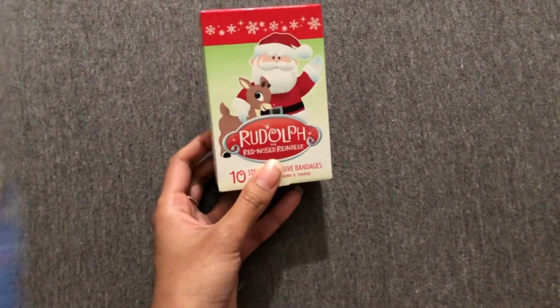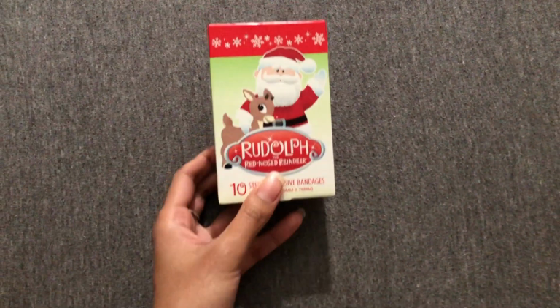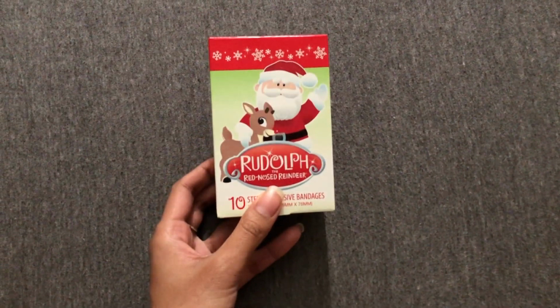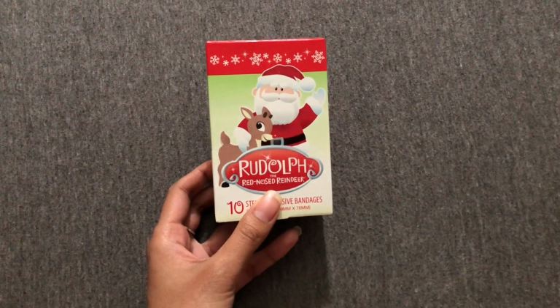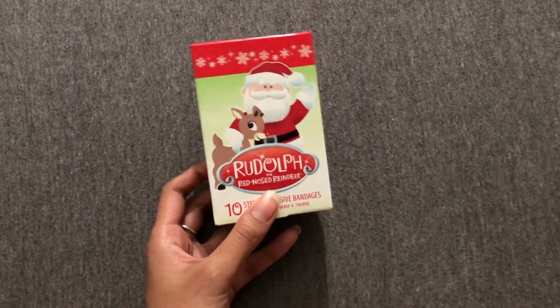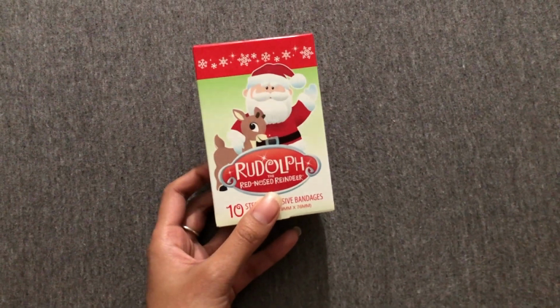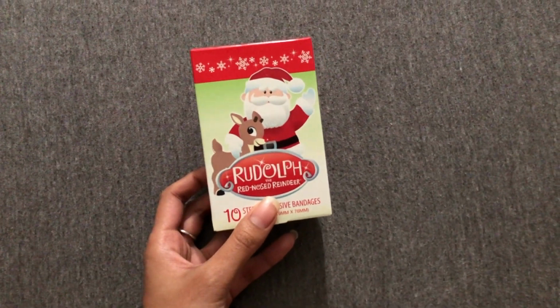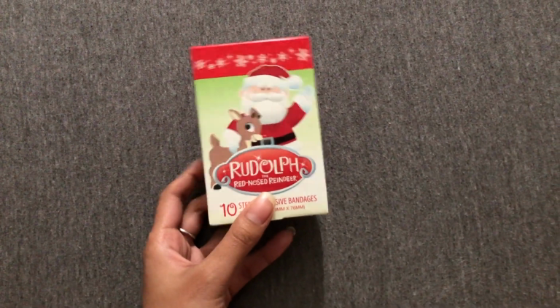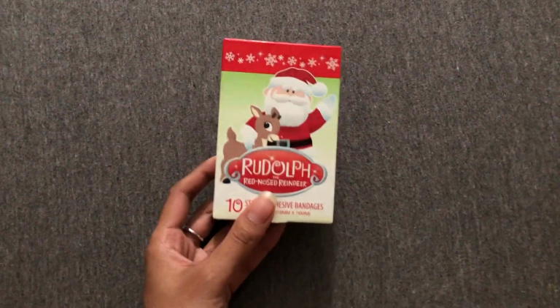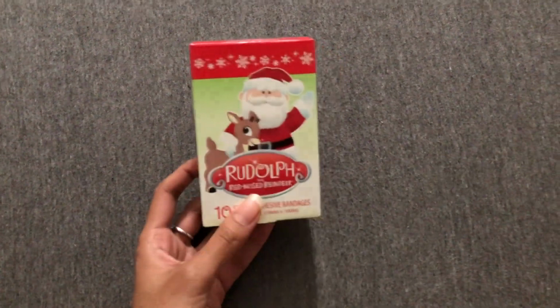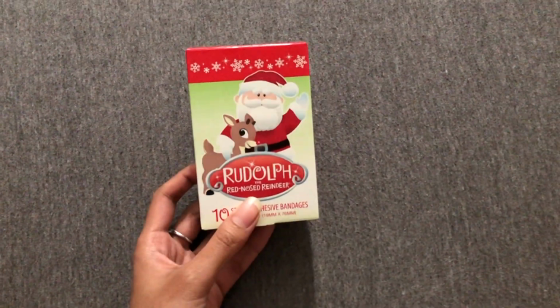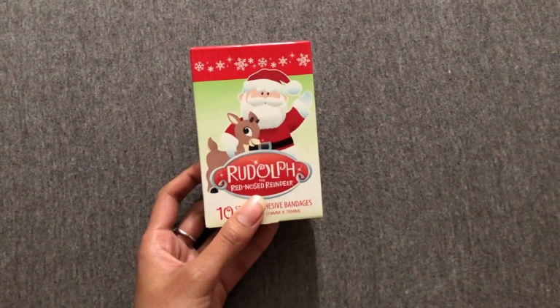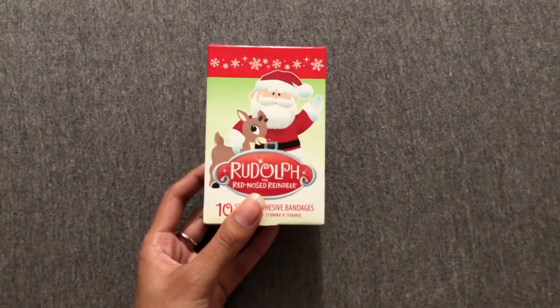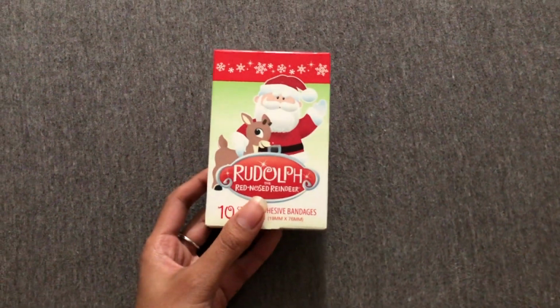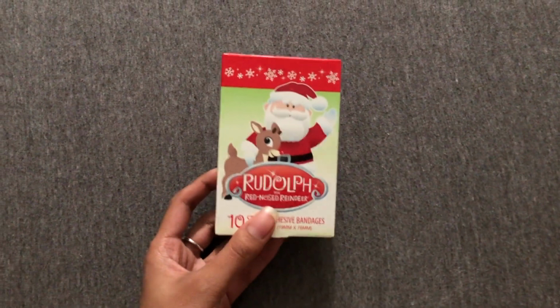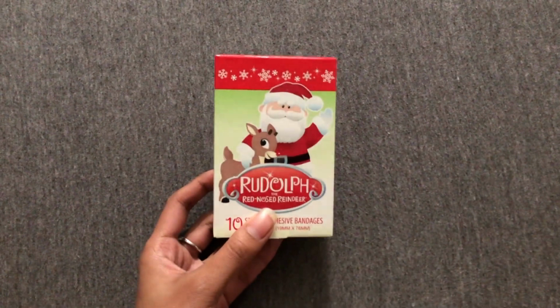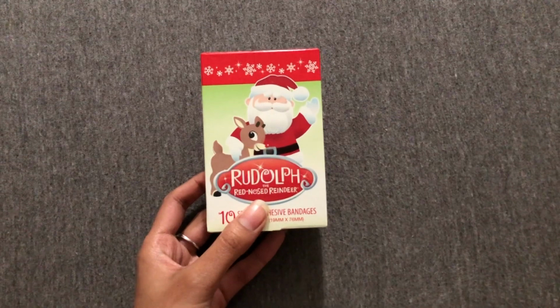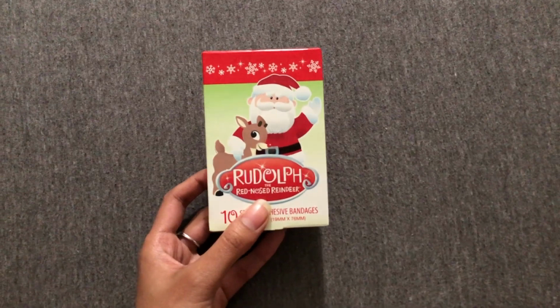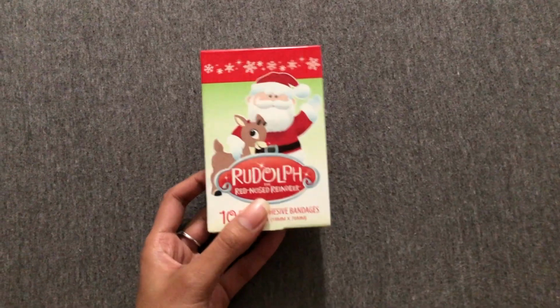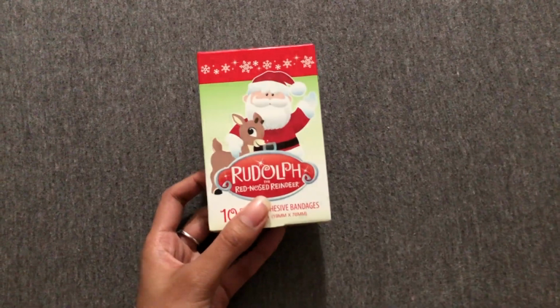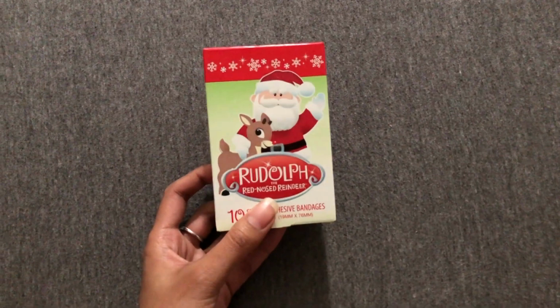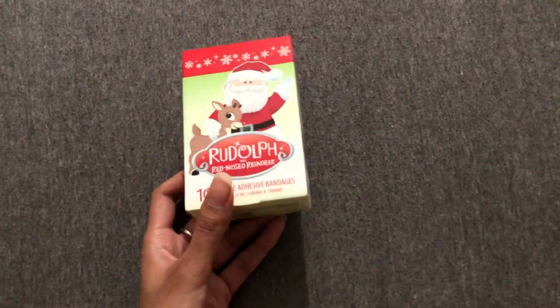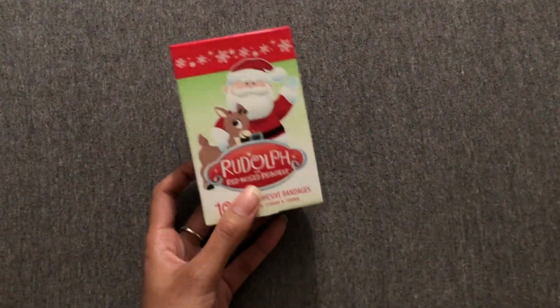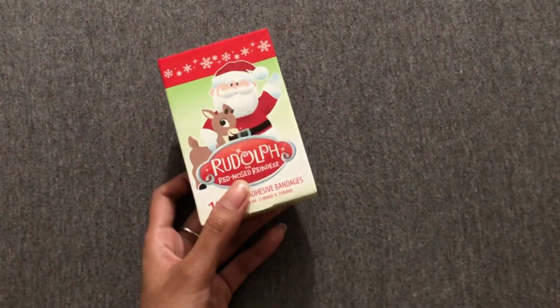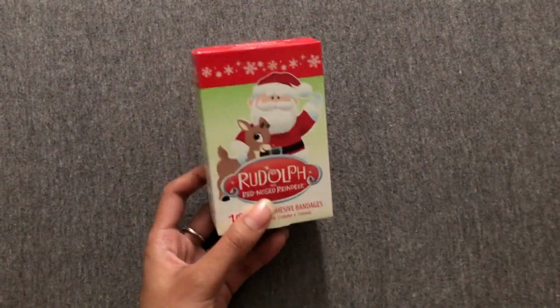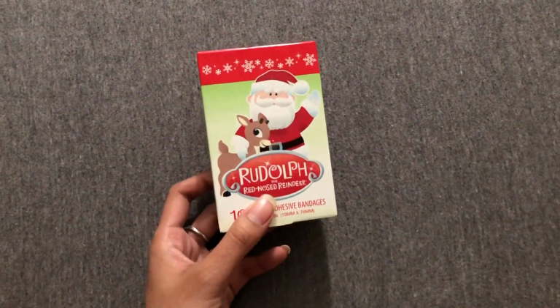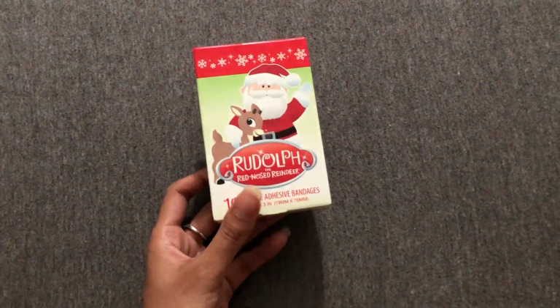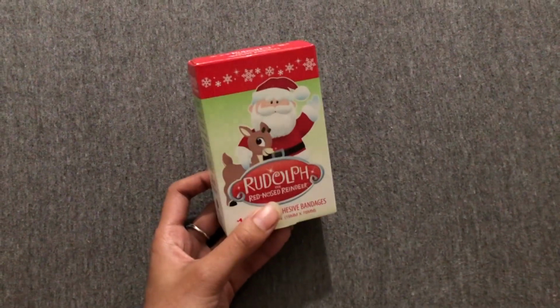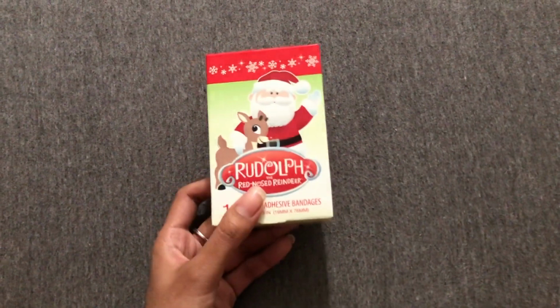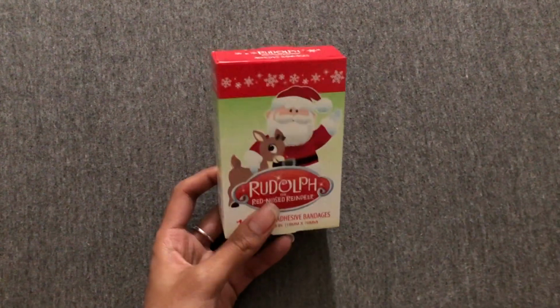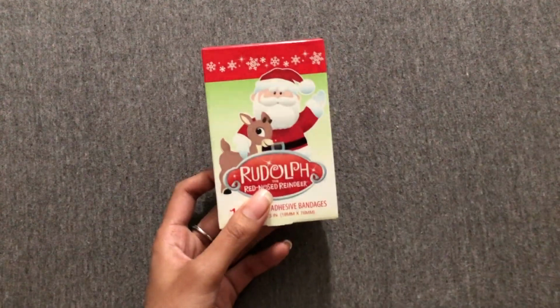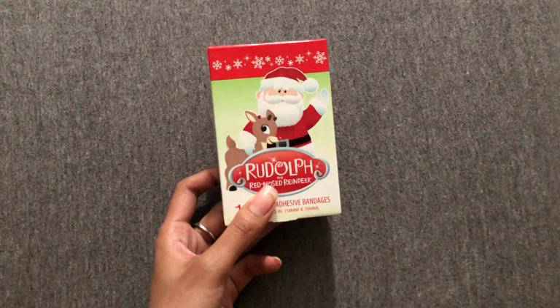Next we have some band-aids — these are Christmas band-aids. I think we got the exact ones last year. She just loves band-aids, and when she plays doctor she uses them as well, so we just got her another pack.